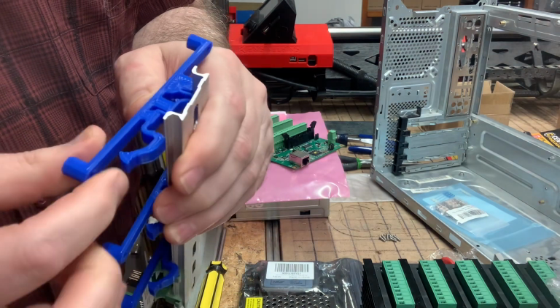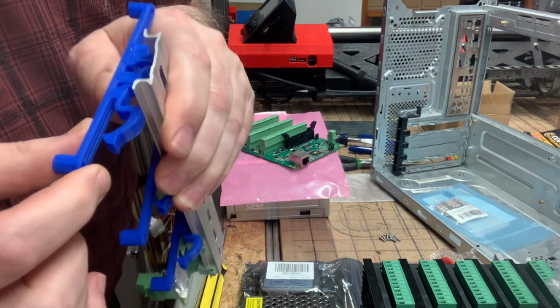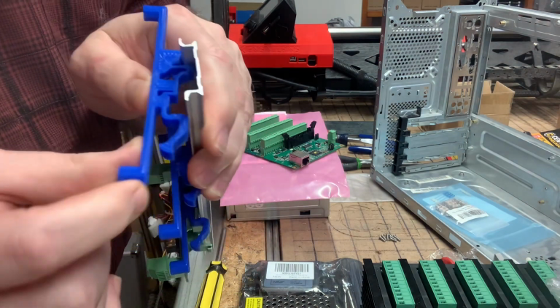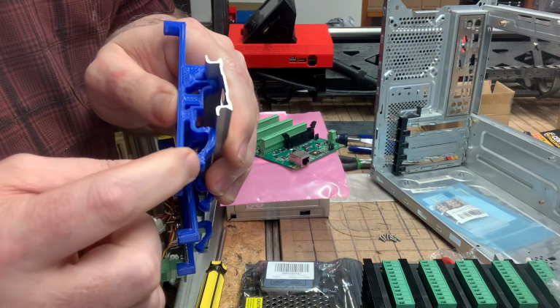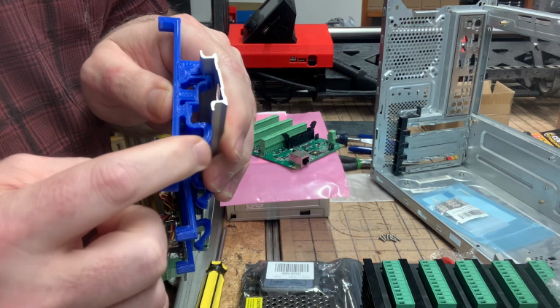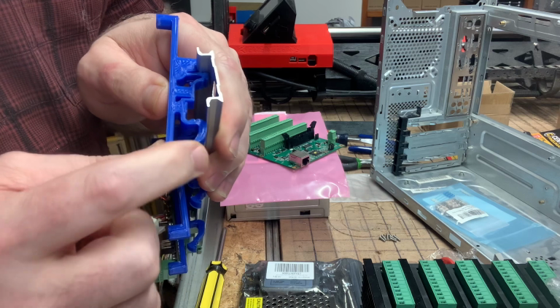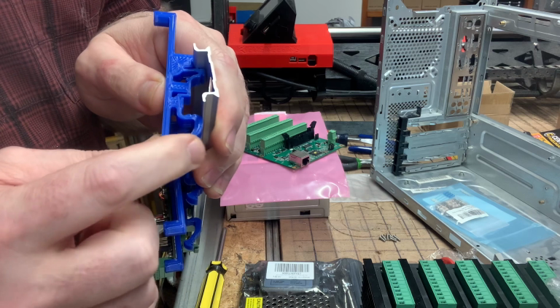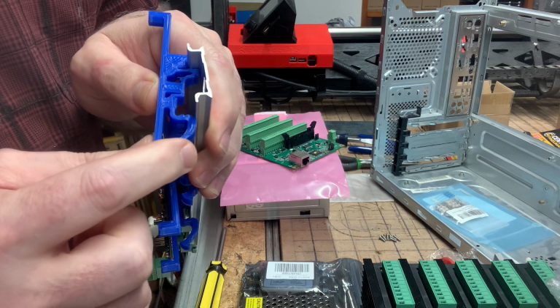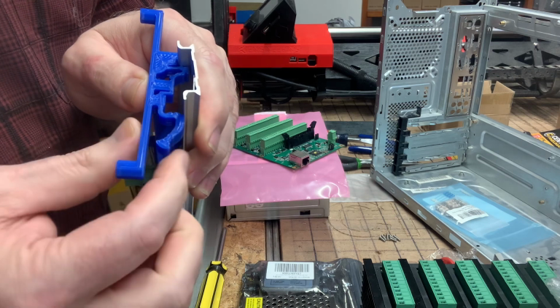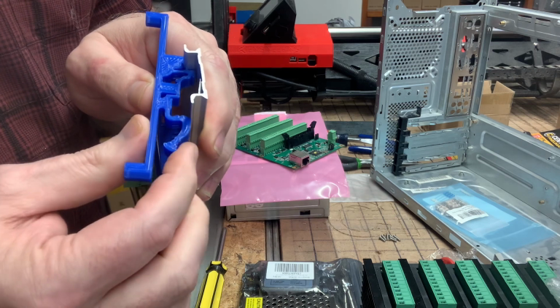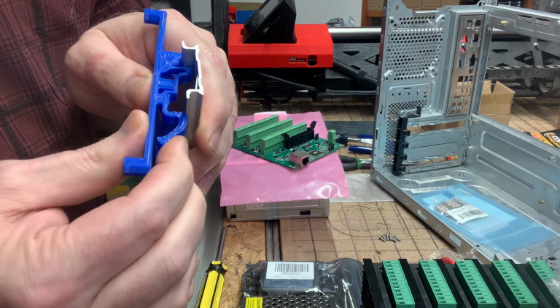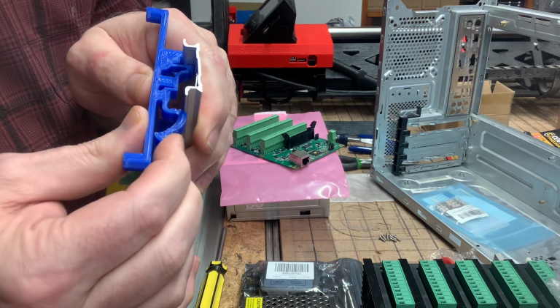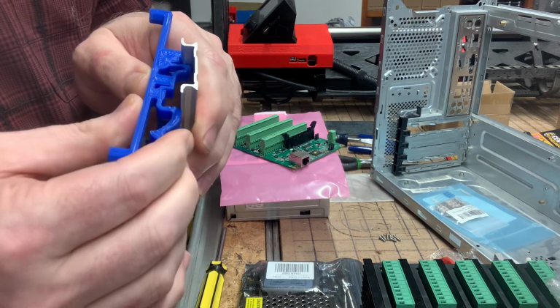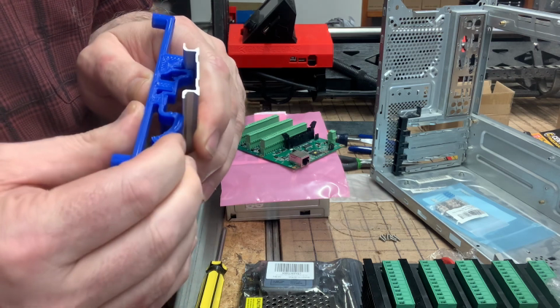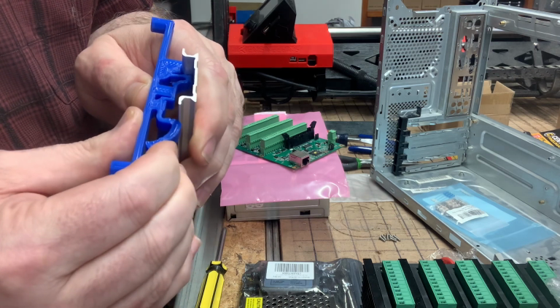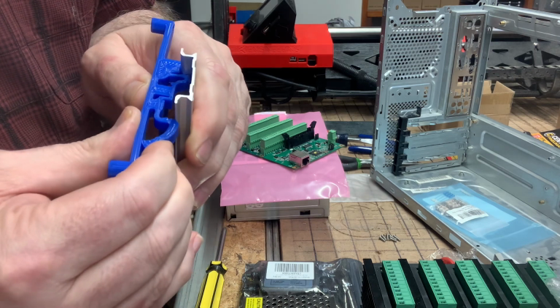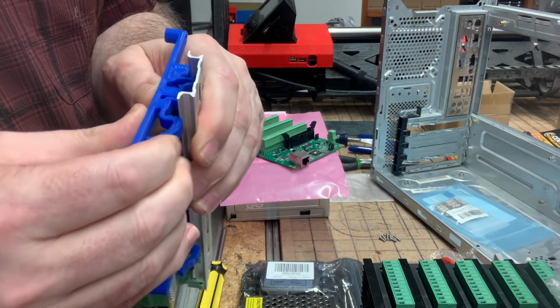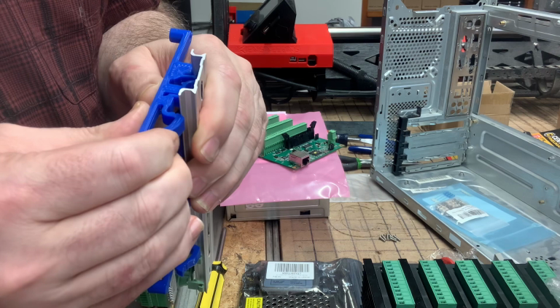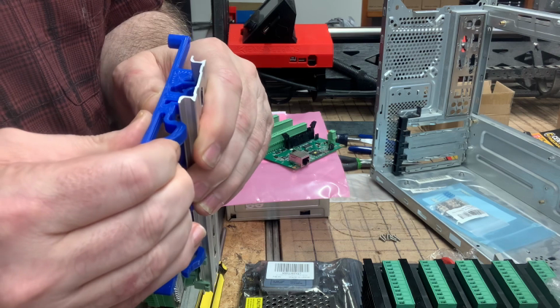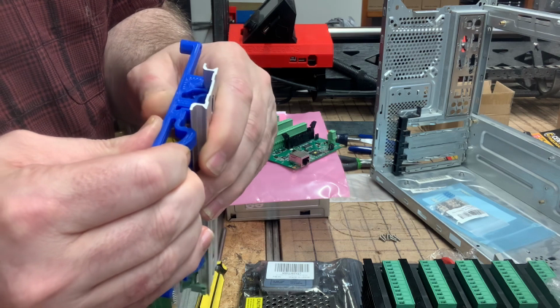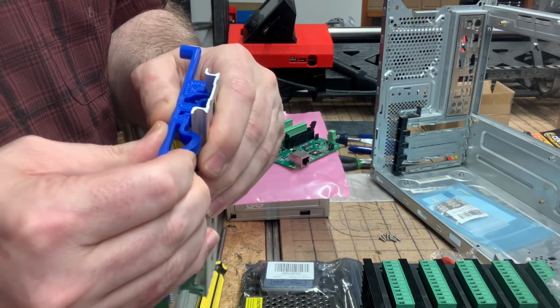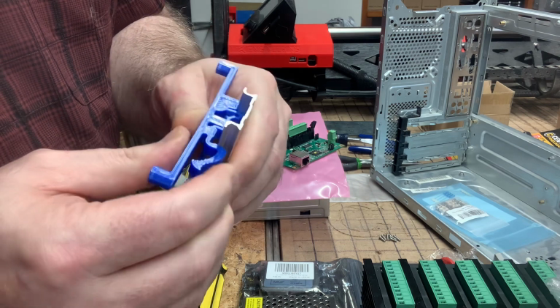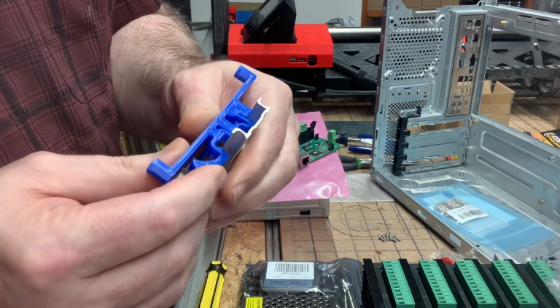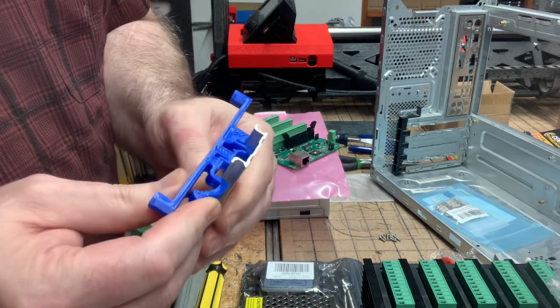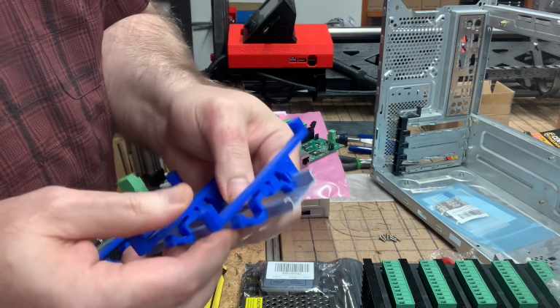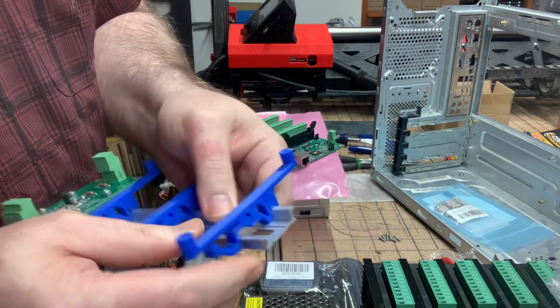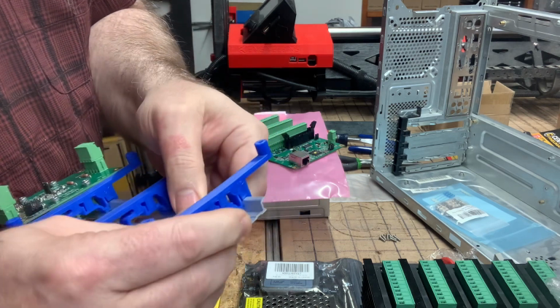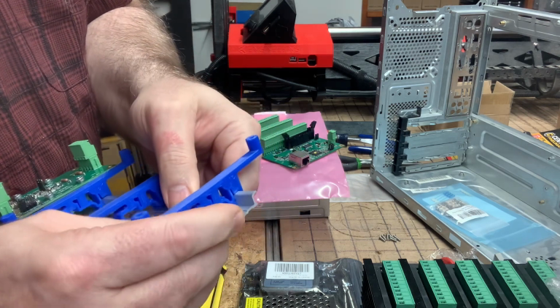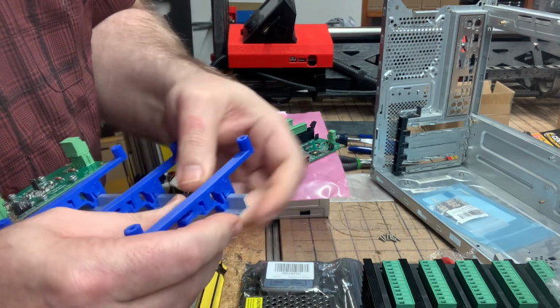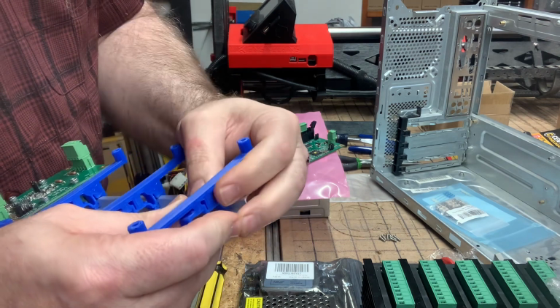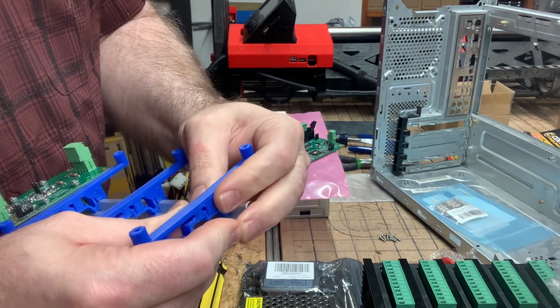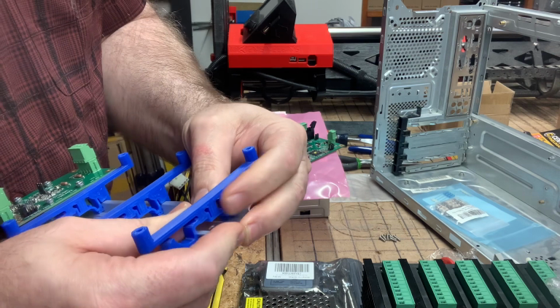I want to mention I added this onto the design — it's a little grab point to make it easier to get the mount on and off as needed.